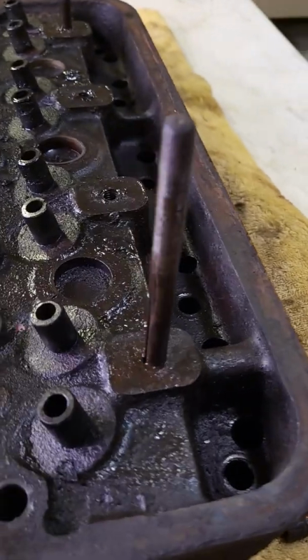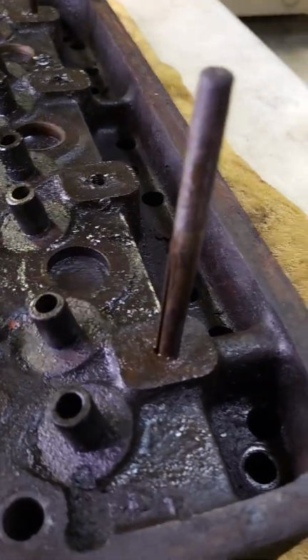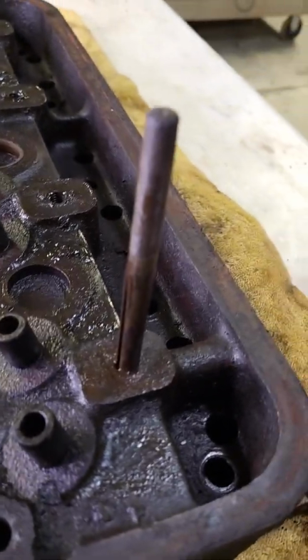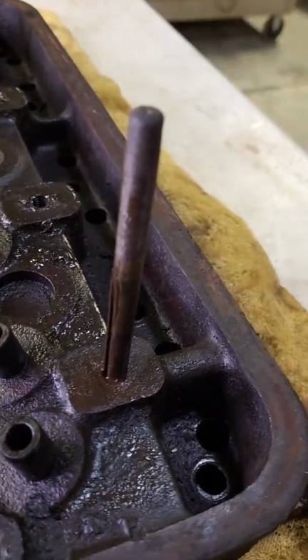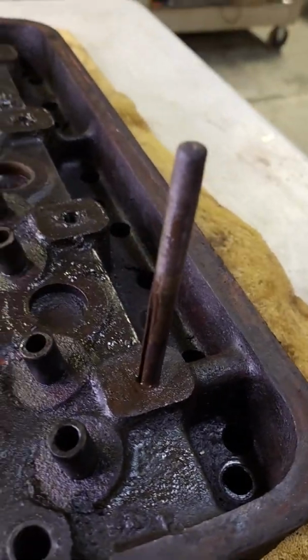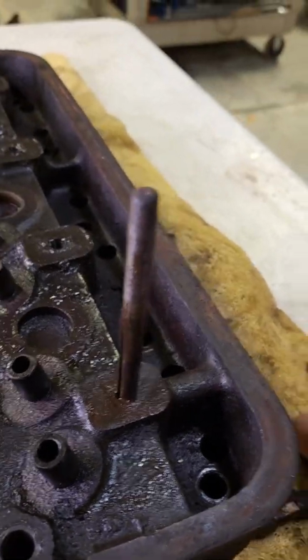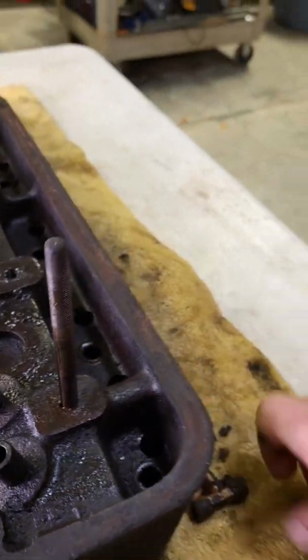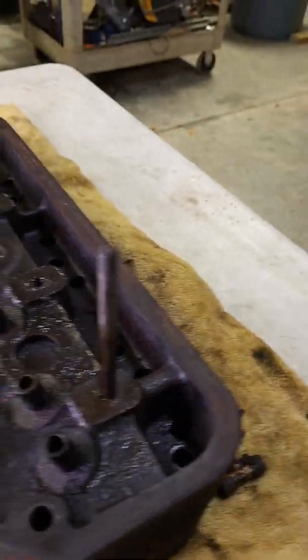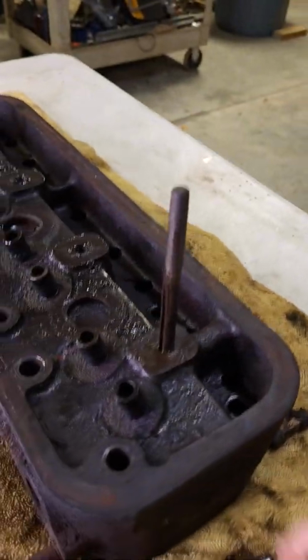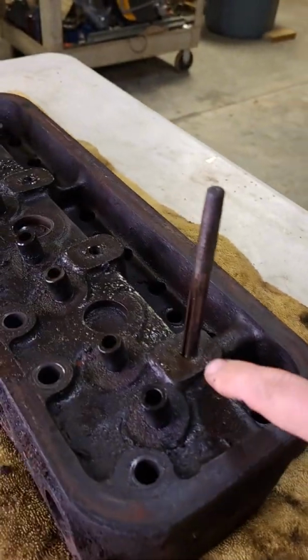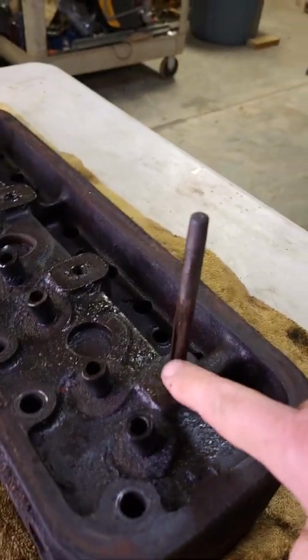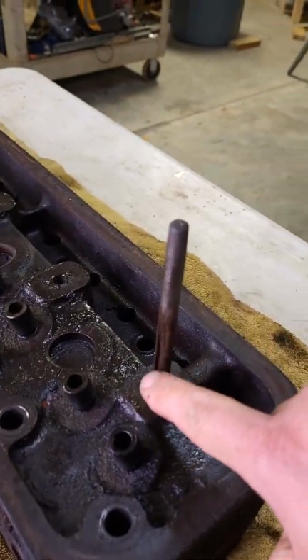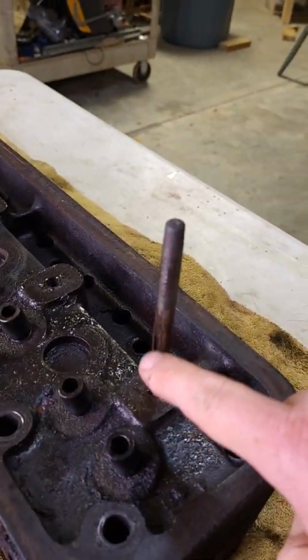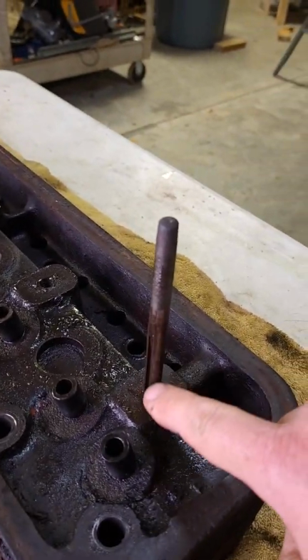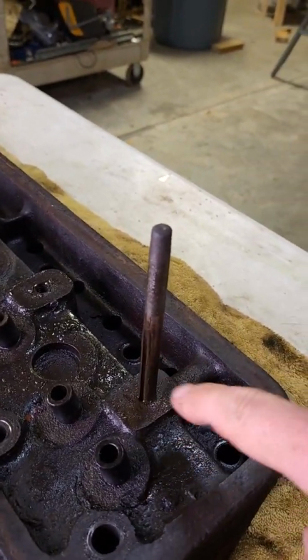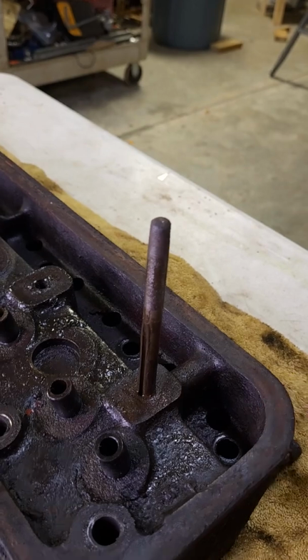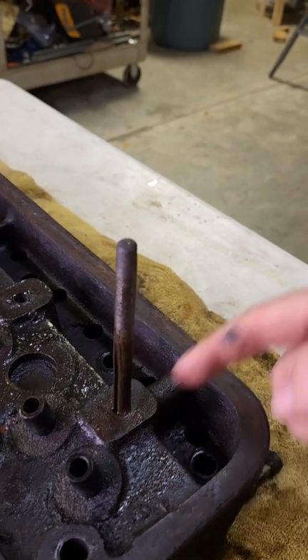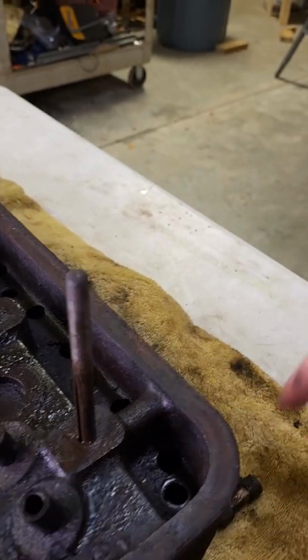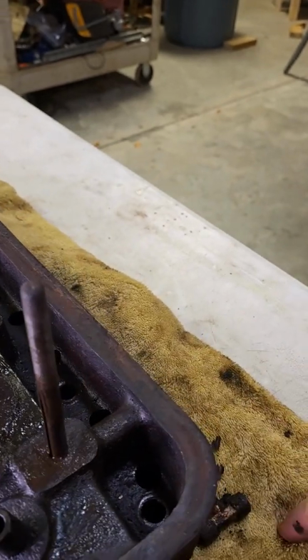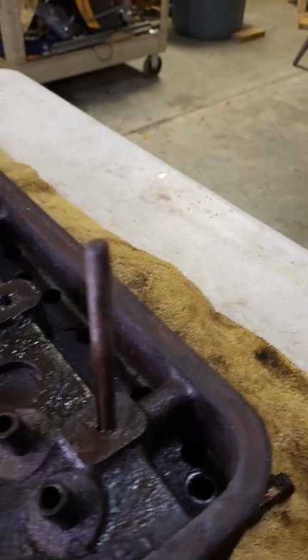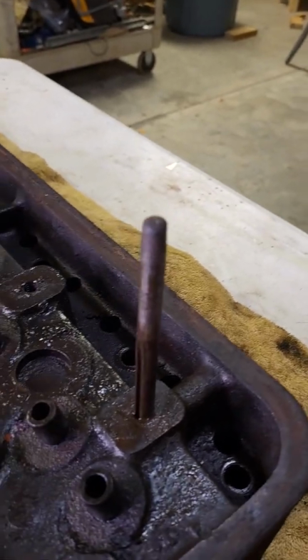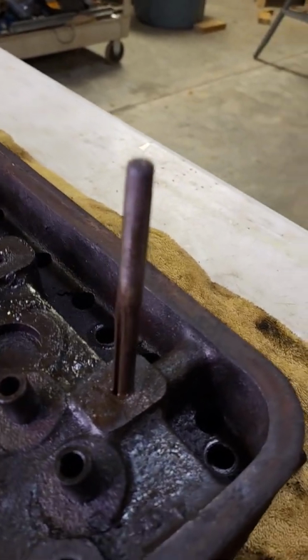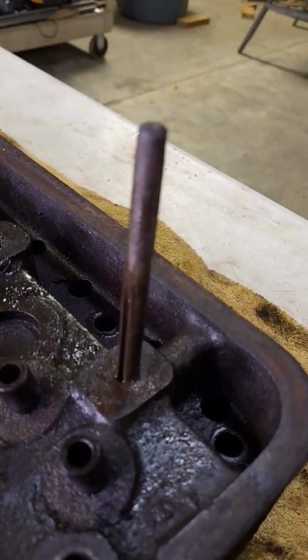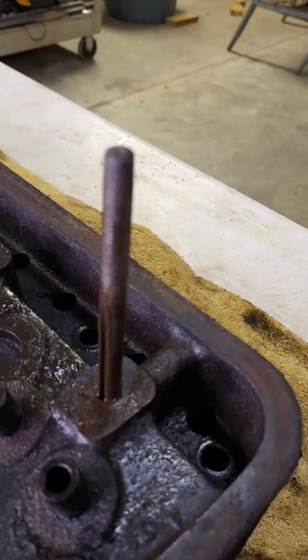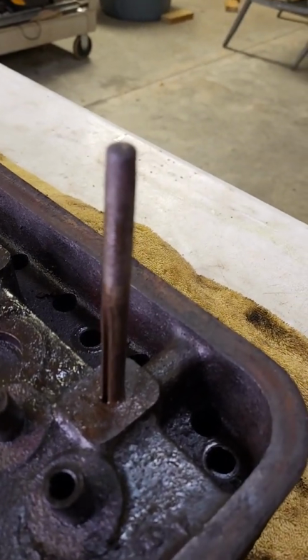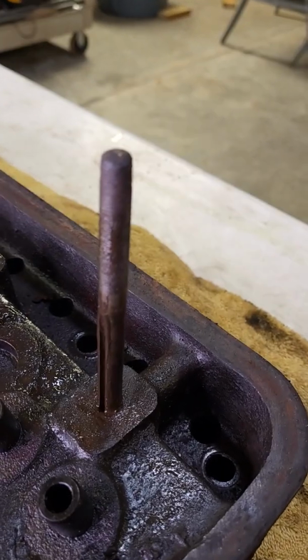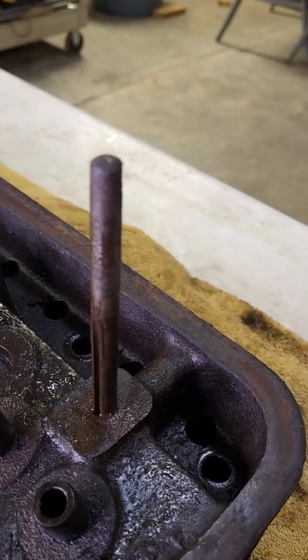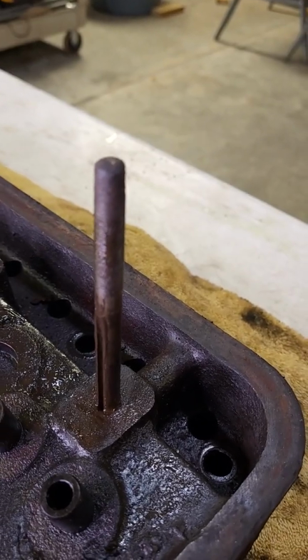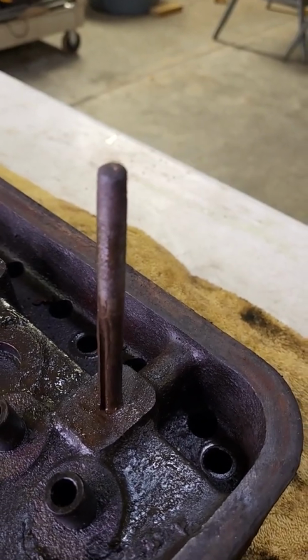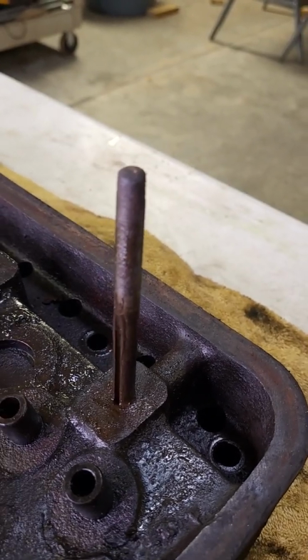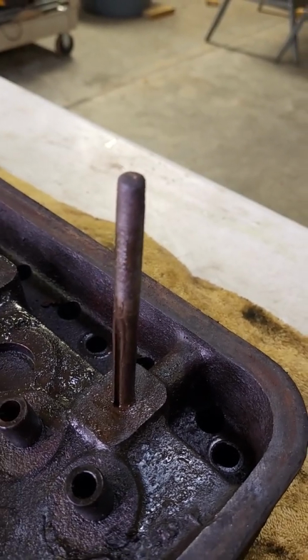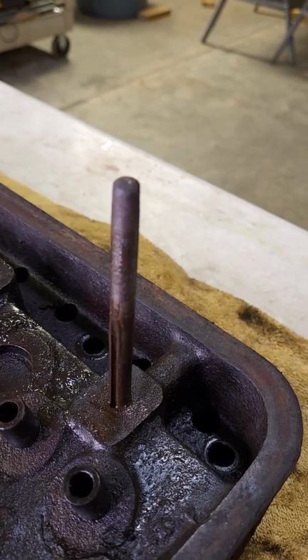After digging into this further, I do not think this plugged up first. I think that was a secondary thing. Let me show you what the primary was.